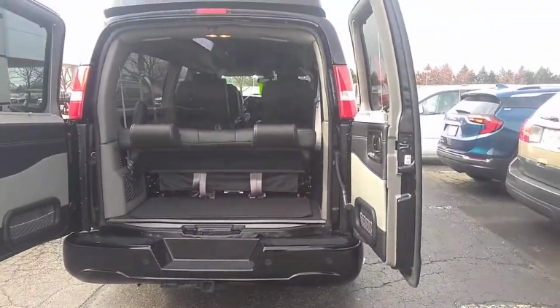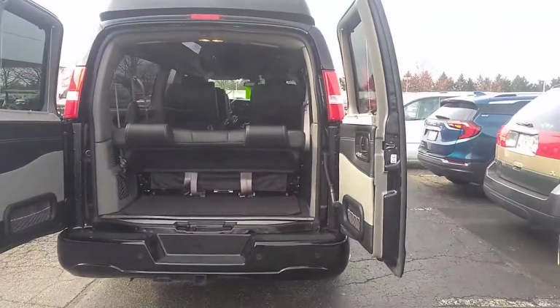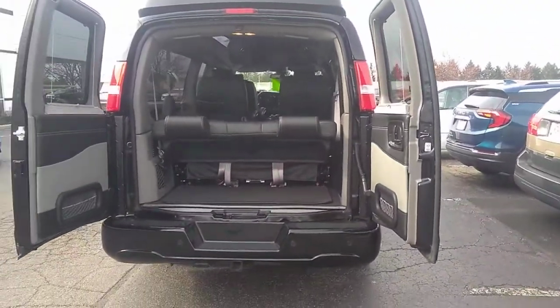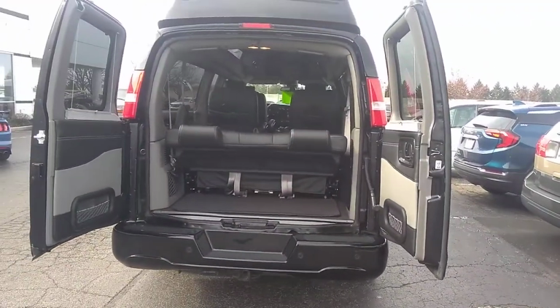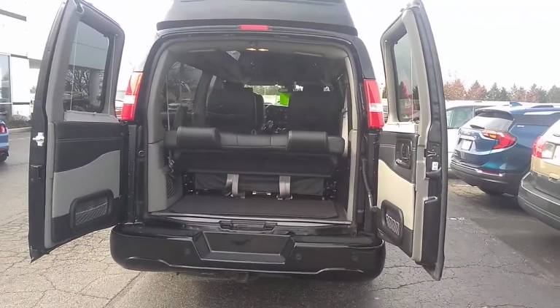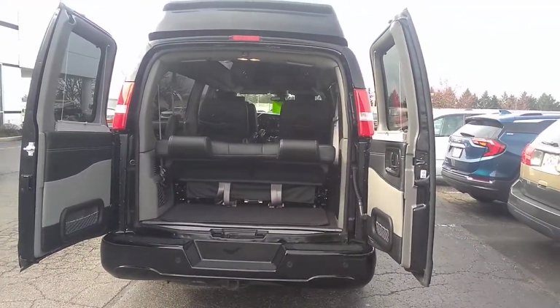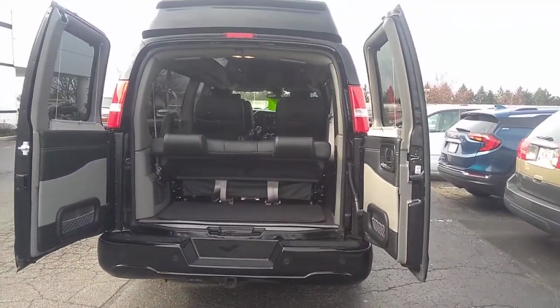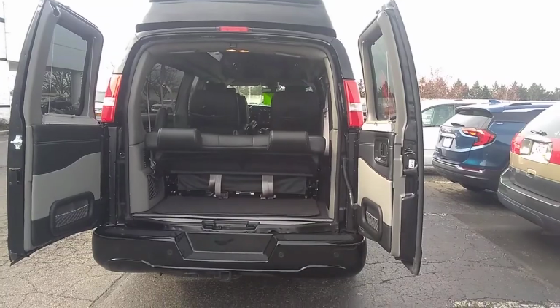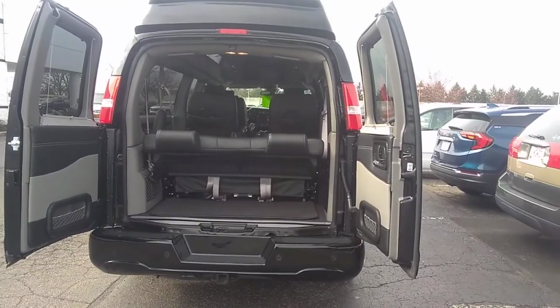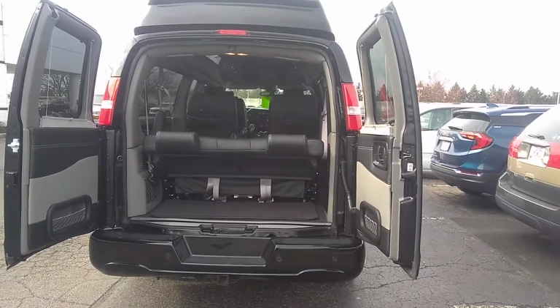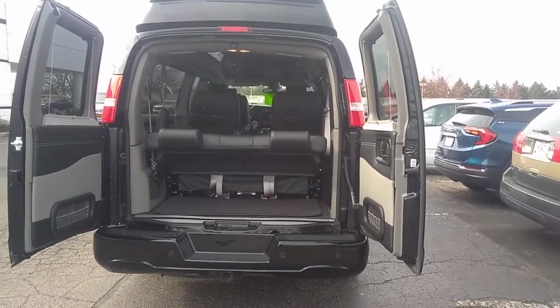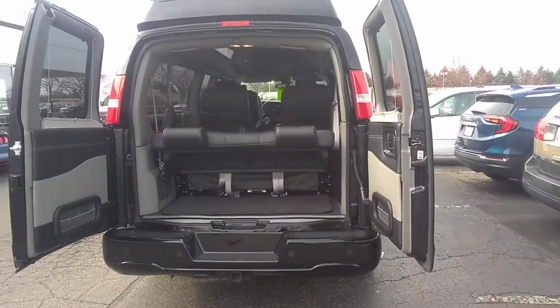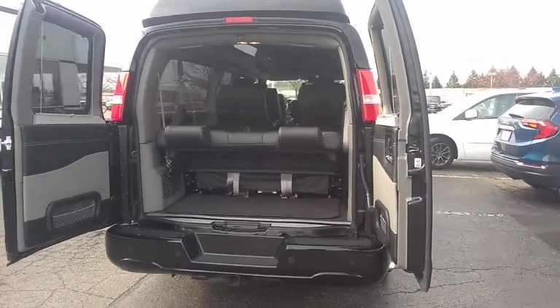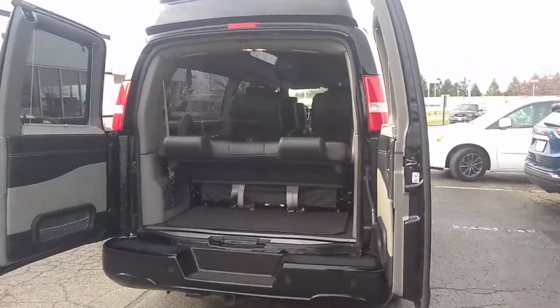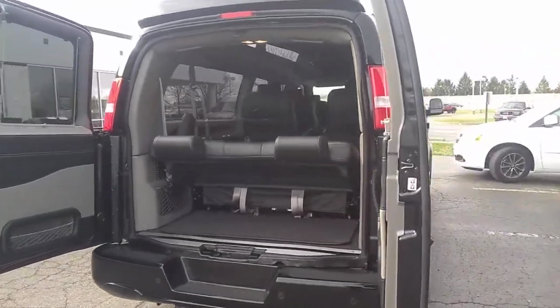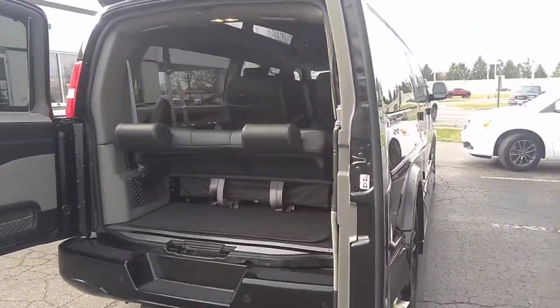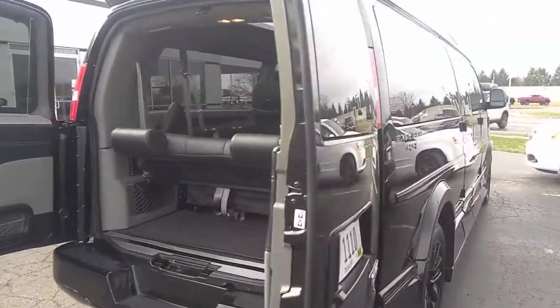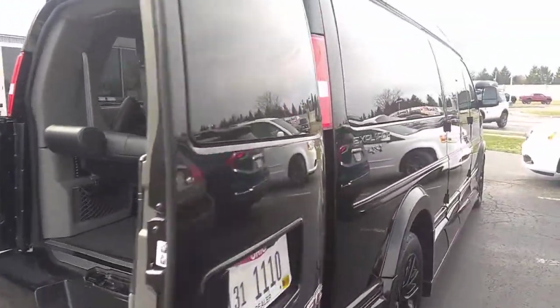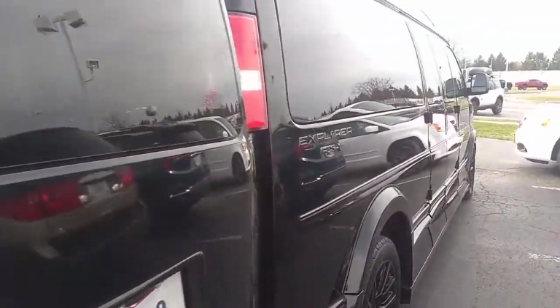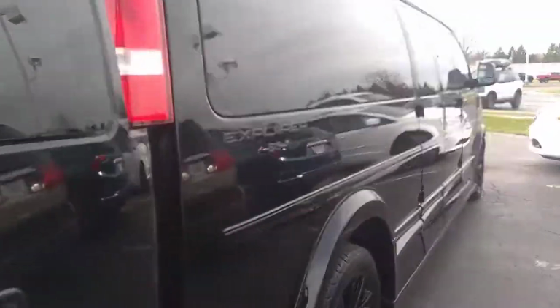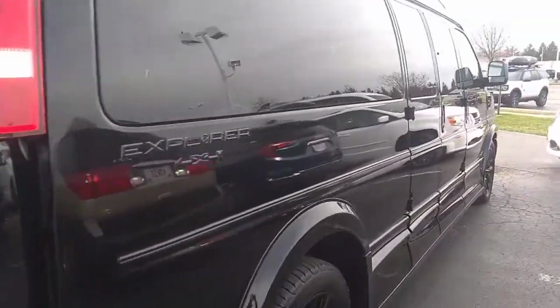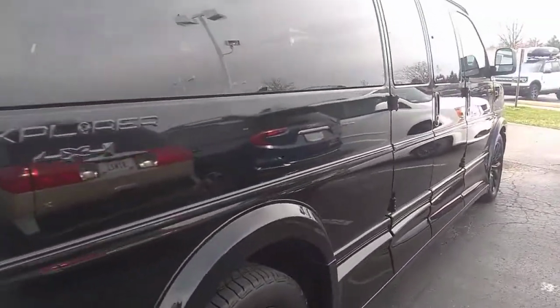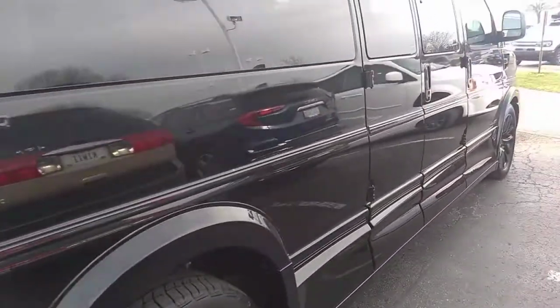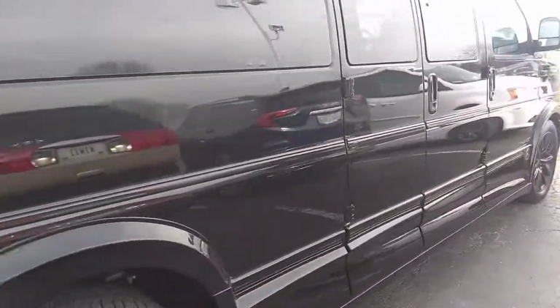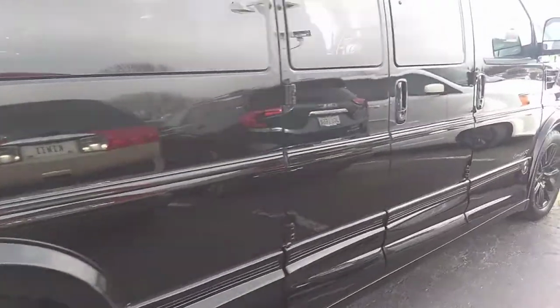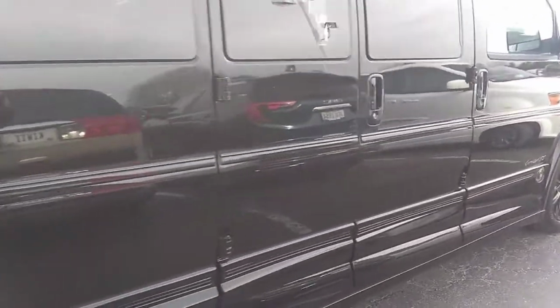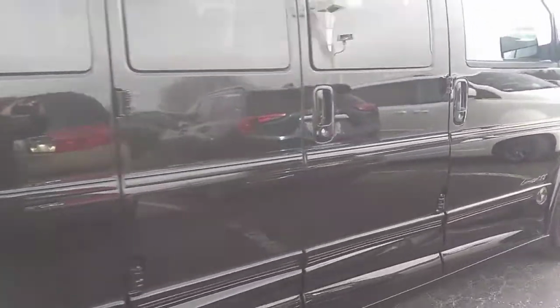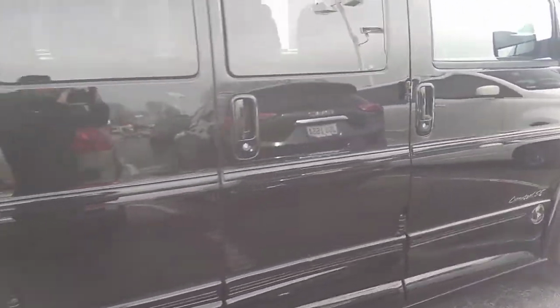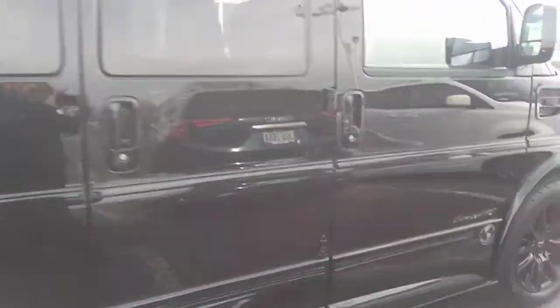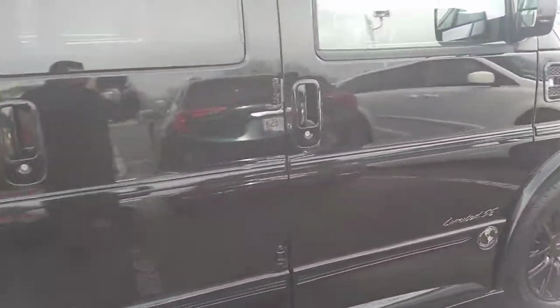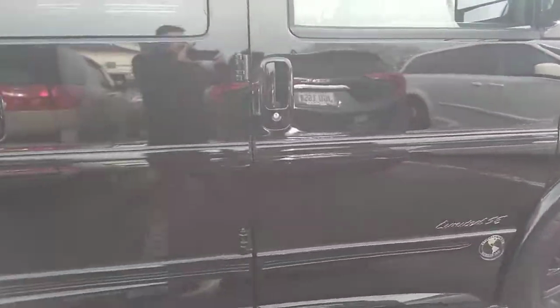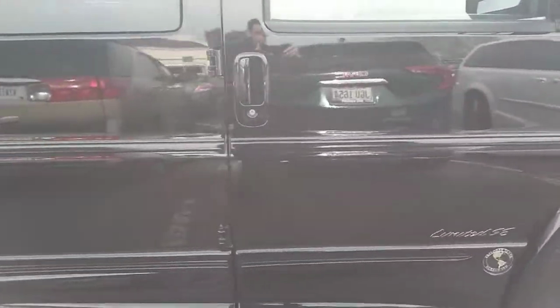I'm going to let them get back to business on this van and ship this off to you. Let me know if you have any additional questions on this beautiful van. Thanks so much.